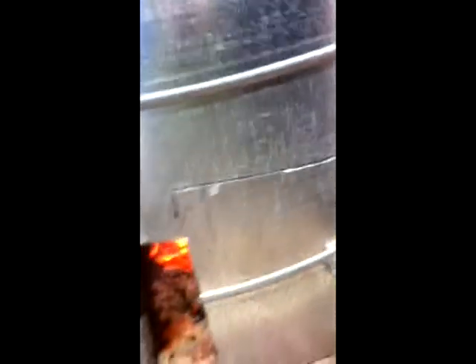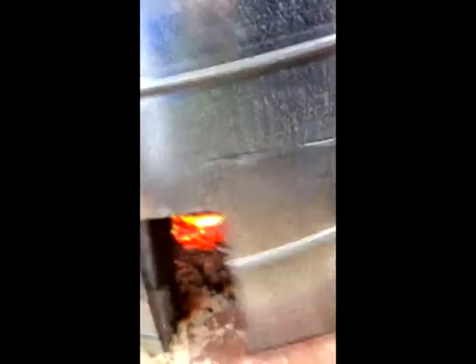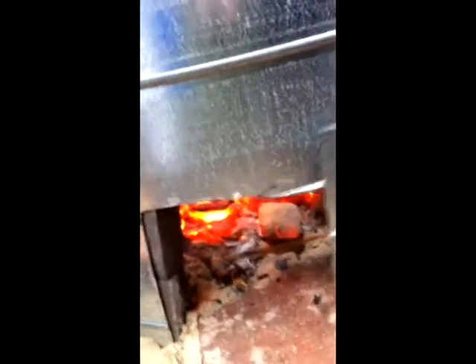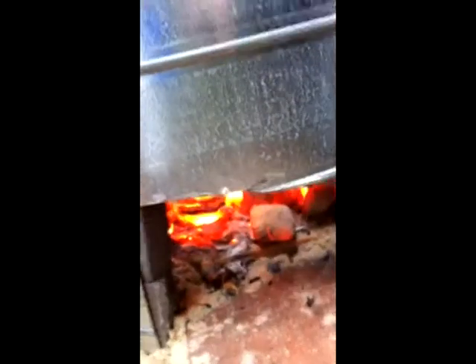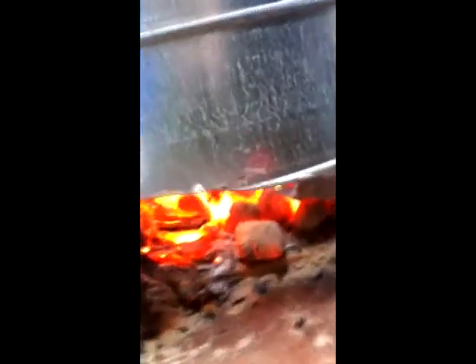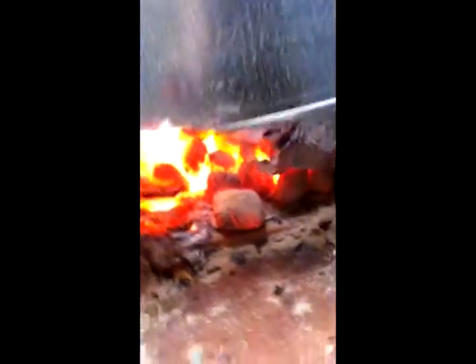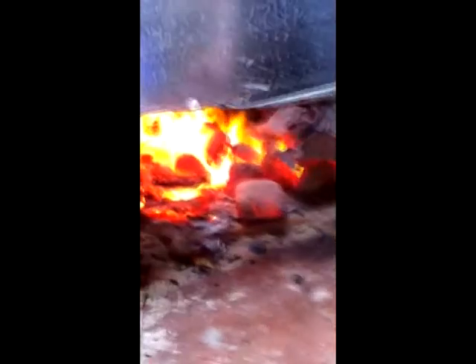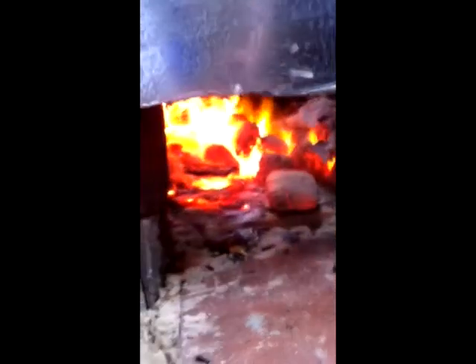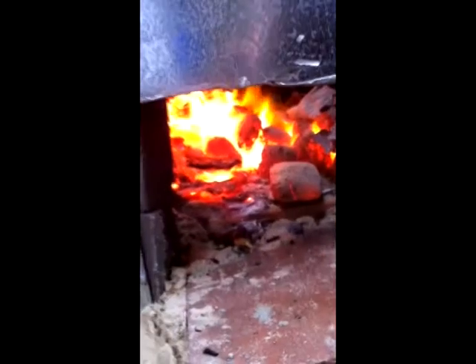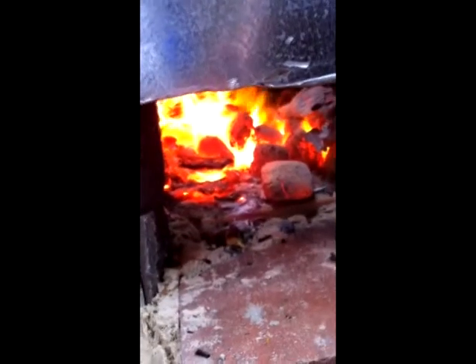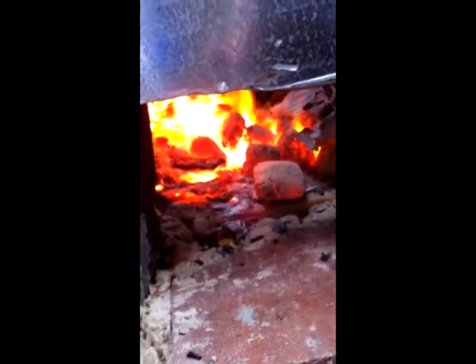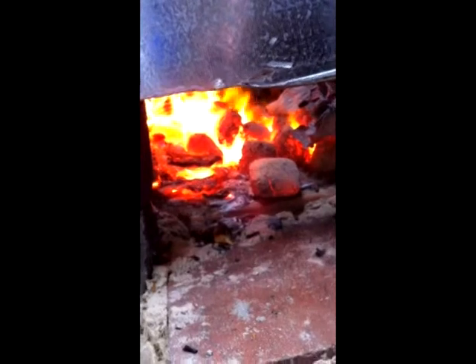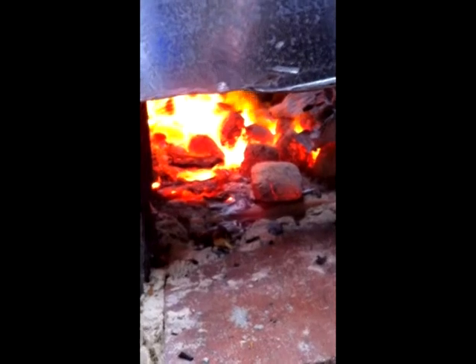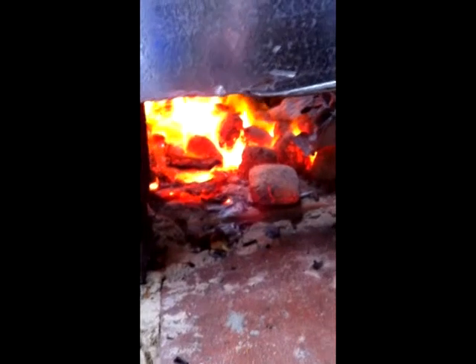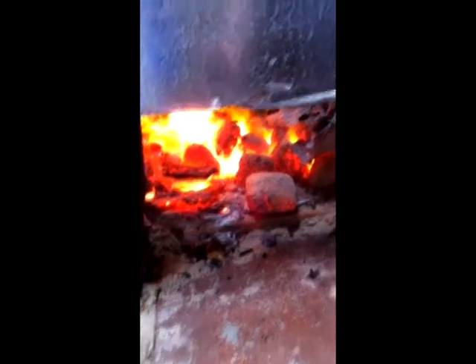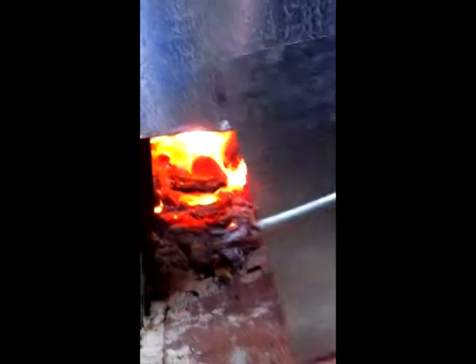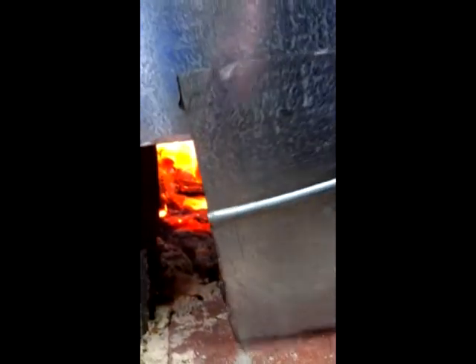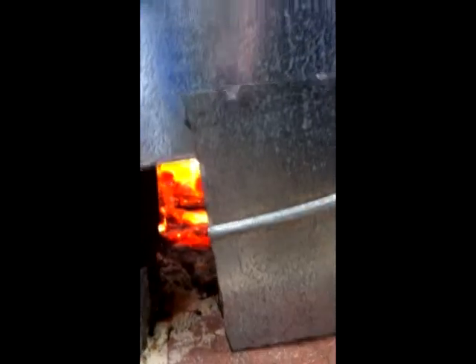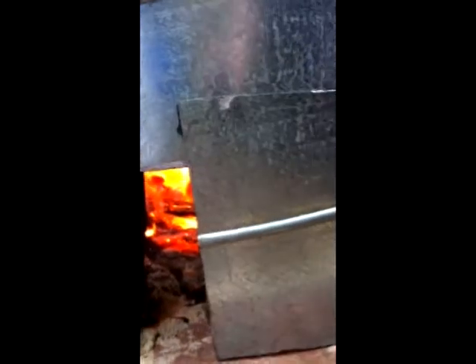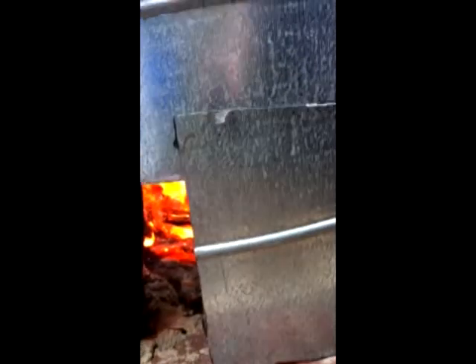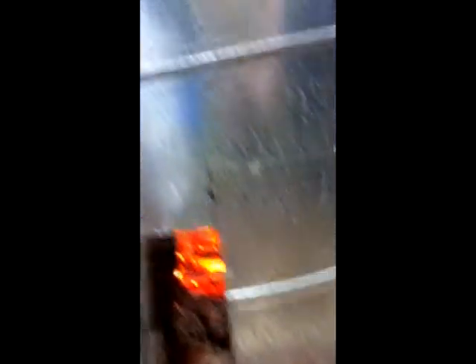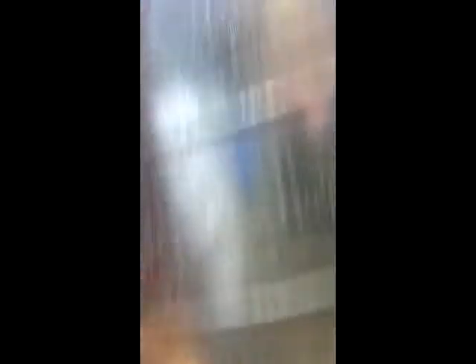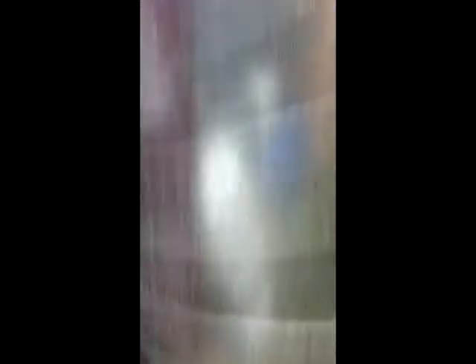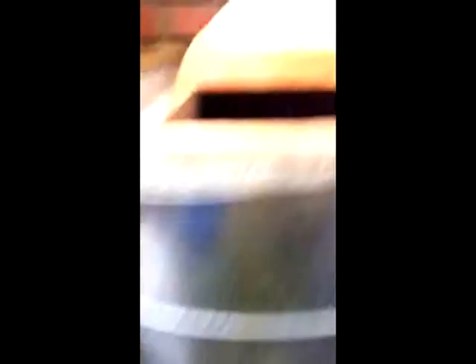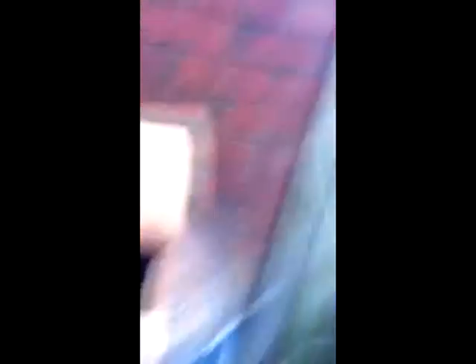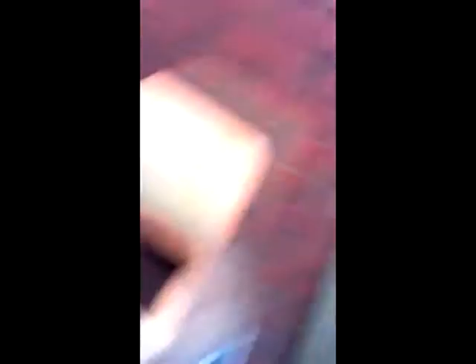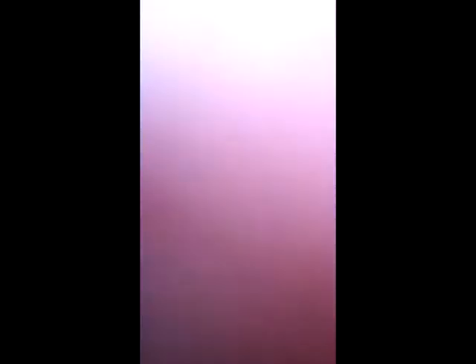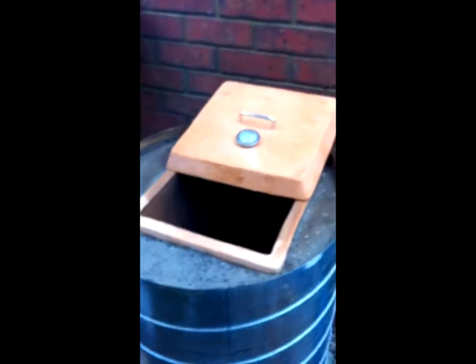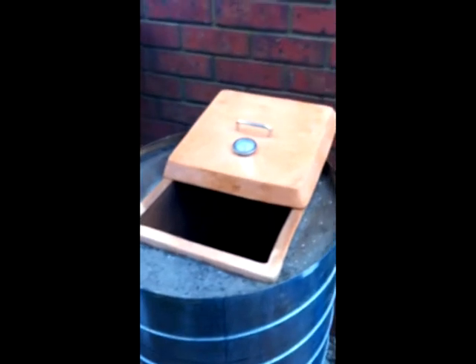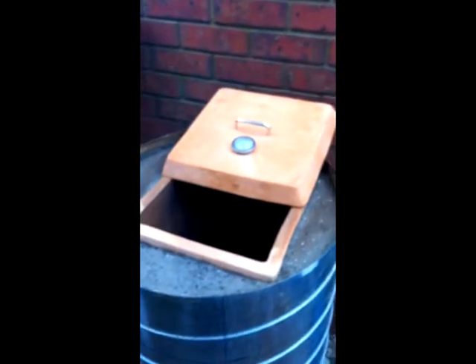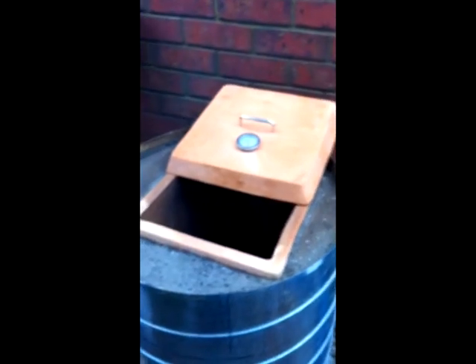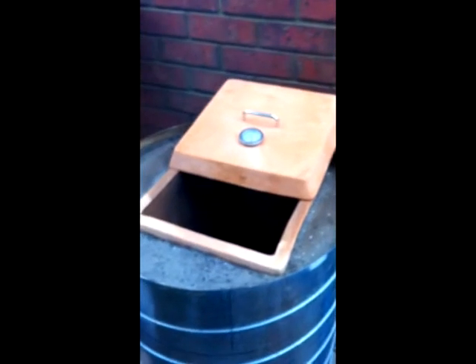I'll also use the metal part that I cut out as a bit of a cover for the bottom of the fire. That helps you regulate the heat and stop it from burning too quickly.